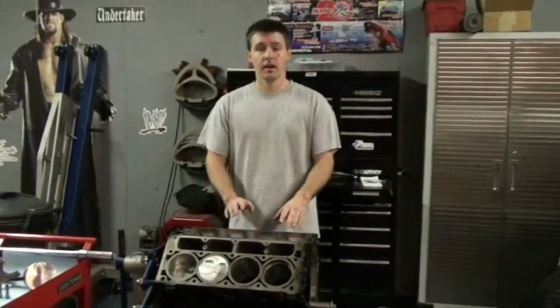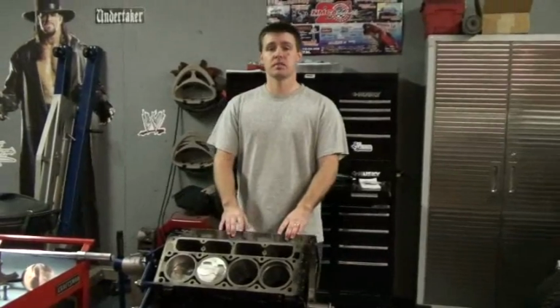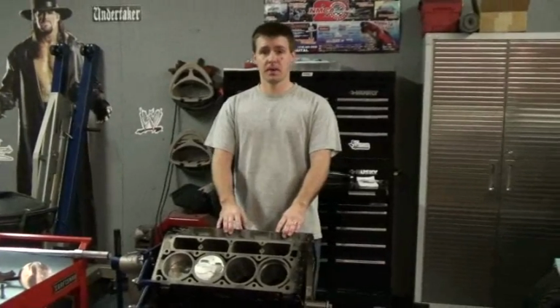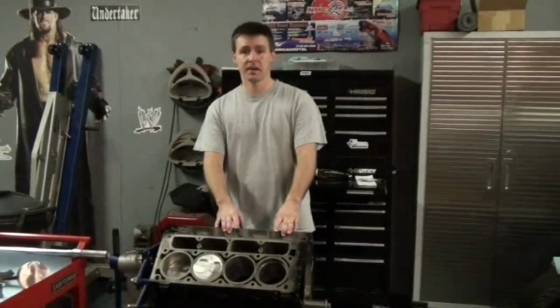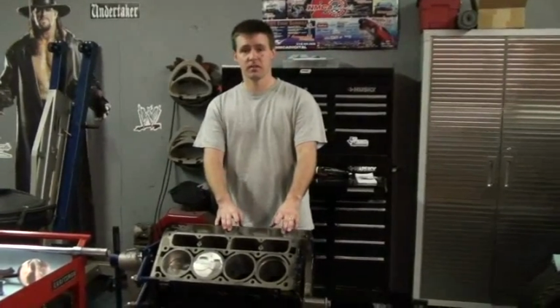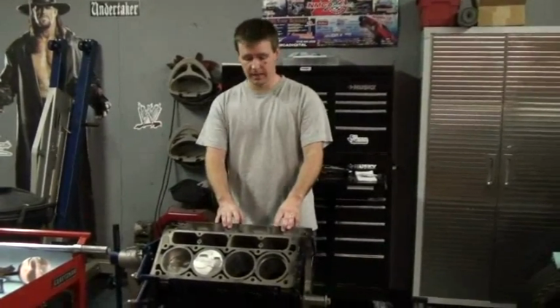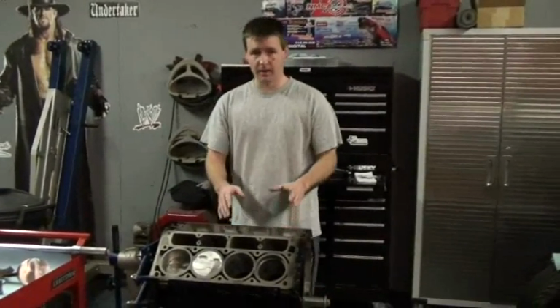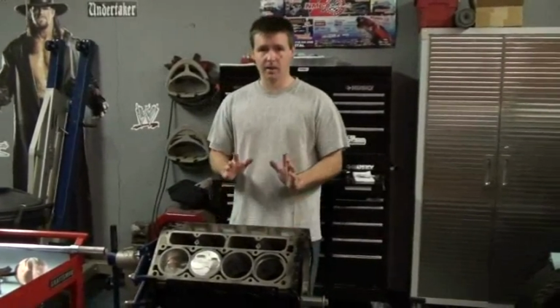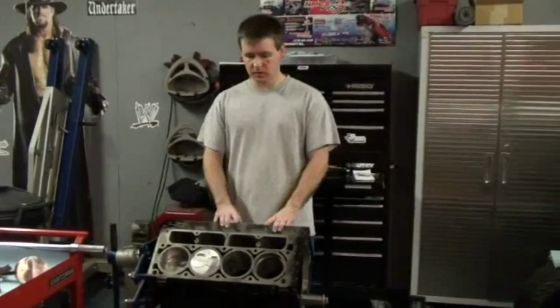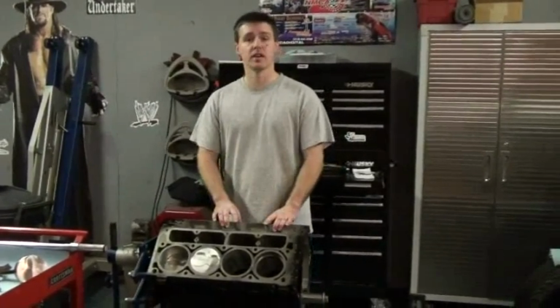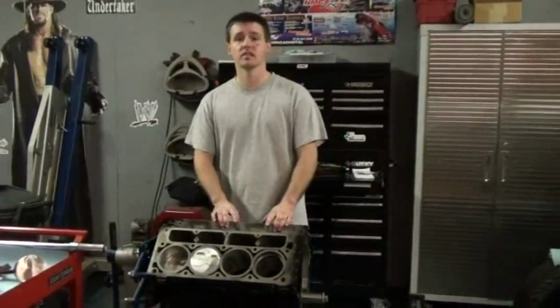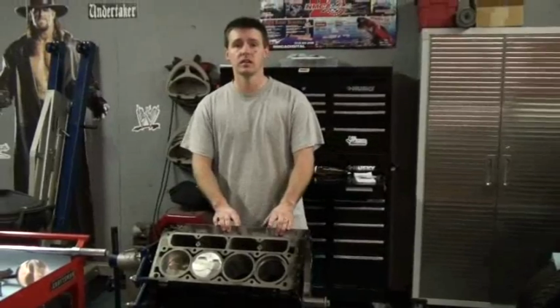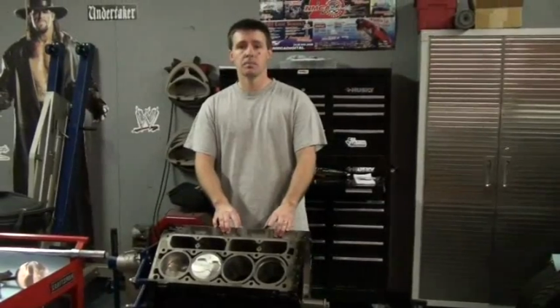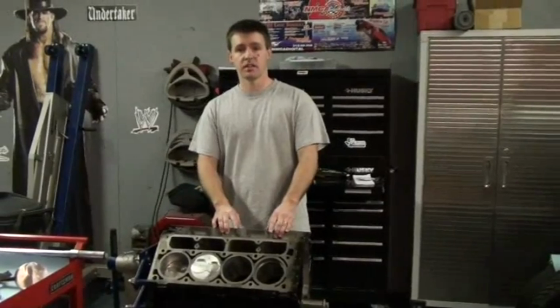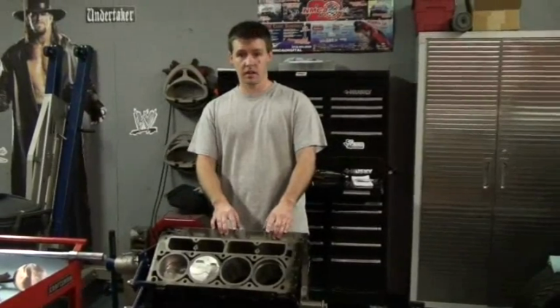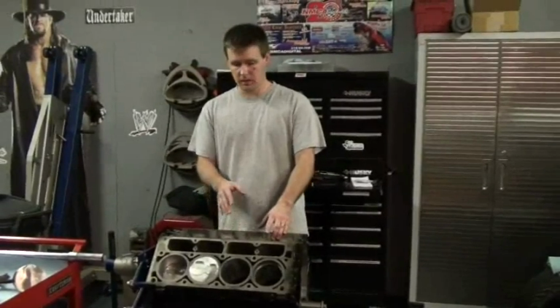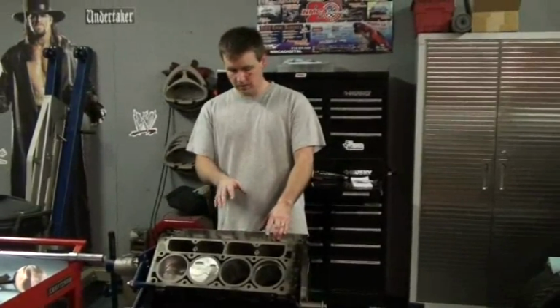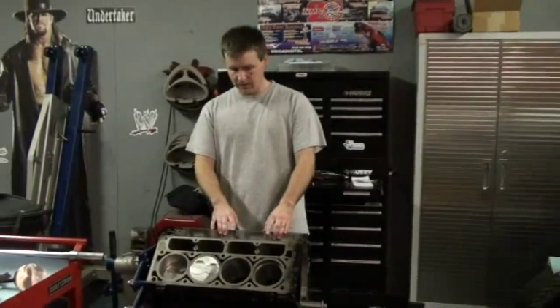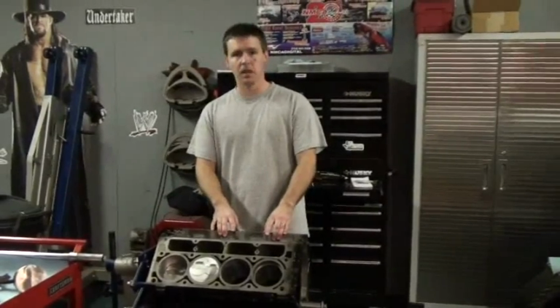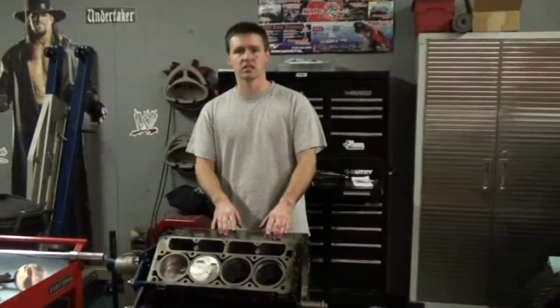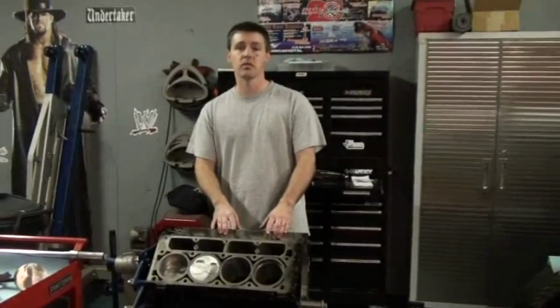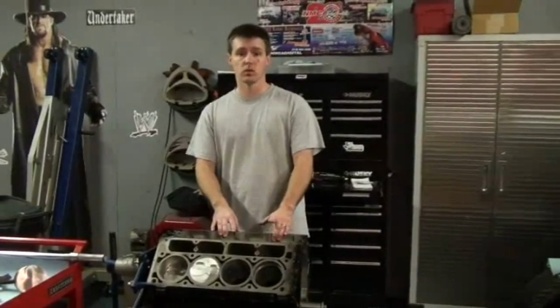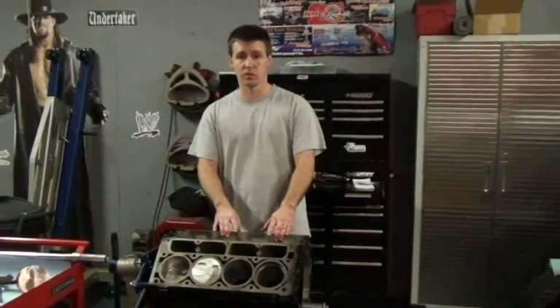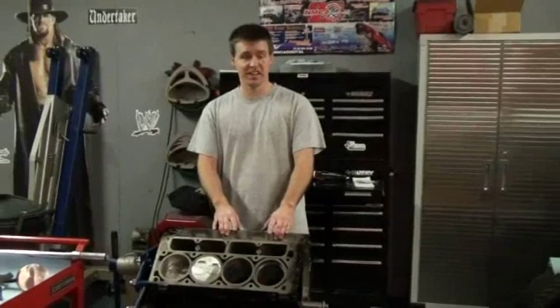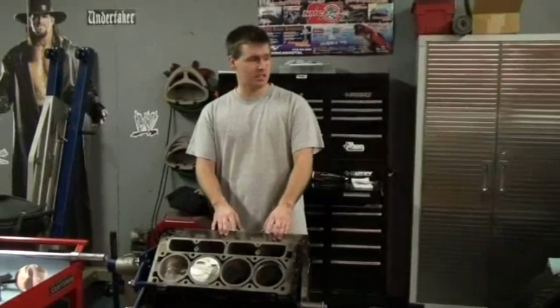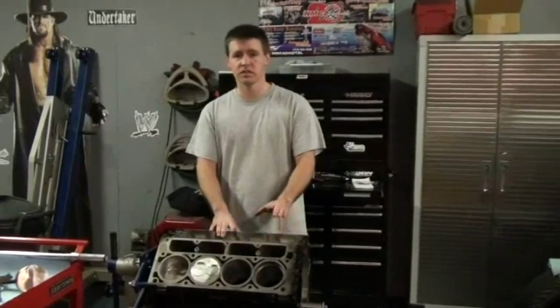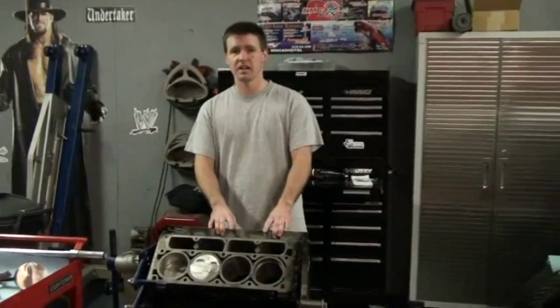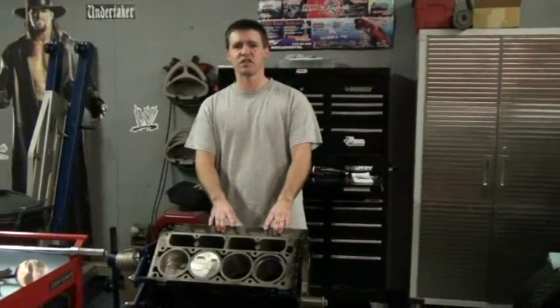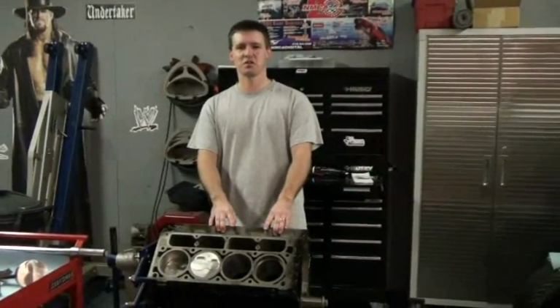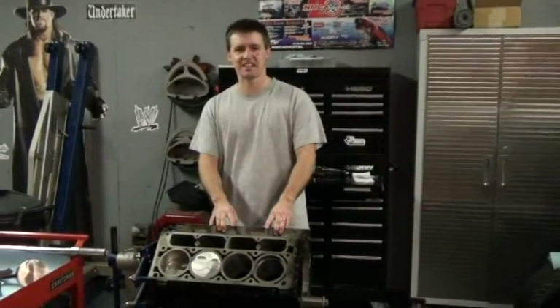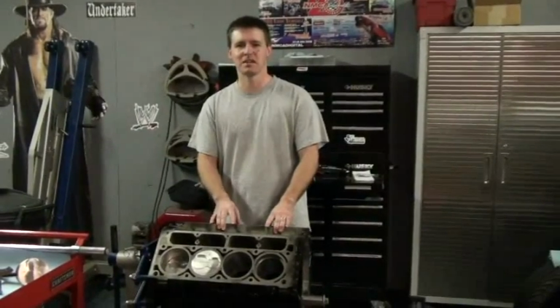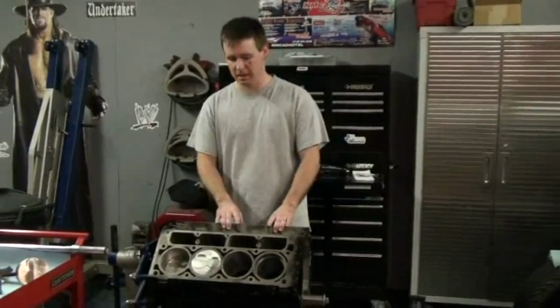Hi, I'm Jason Madden with Madtunes Racing and I am going to demonstrate how to install a piston in an LS block. This is going to be a 404 stroker motor and it's going to lift the tires quite nicely on my Trans Am.